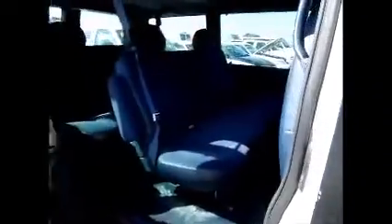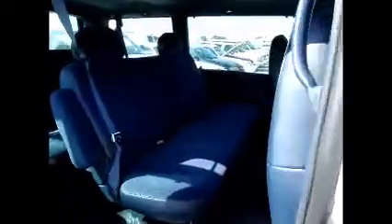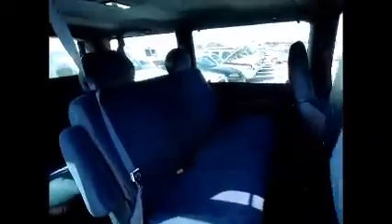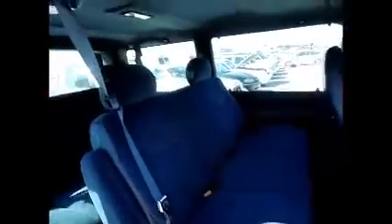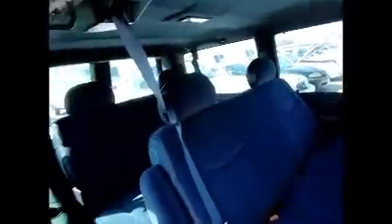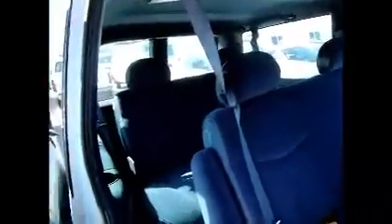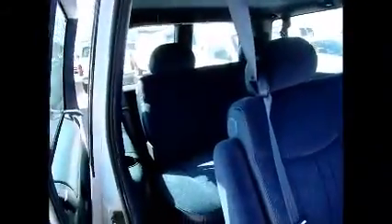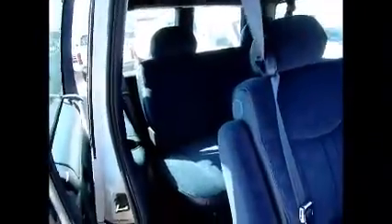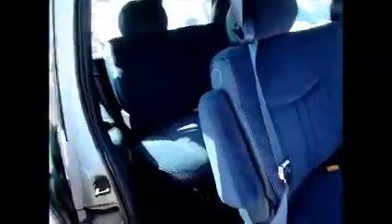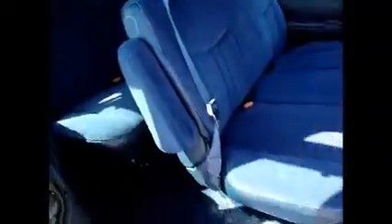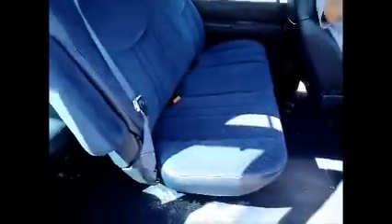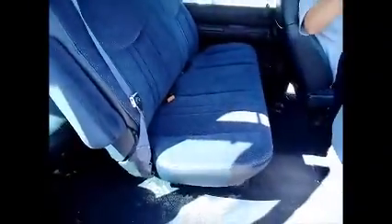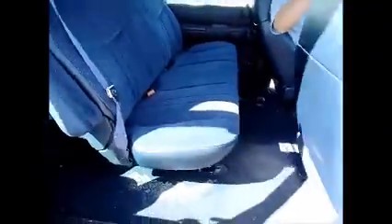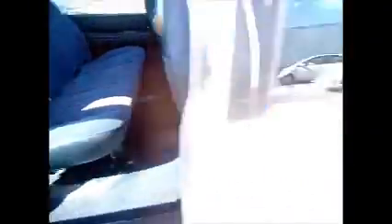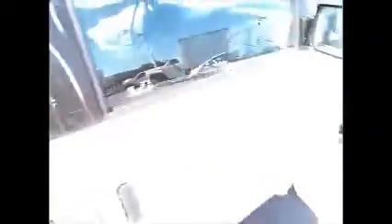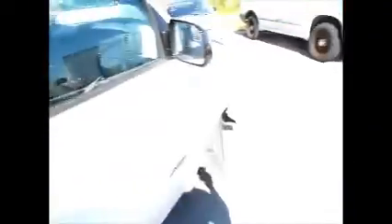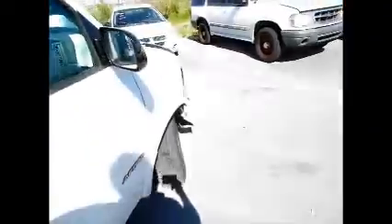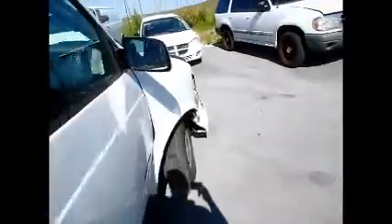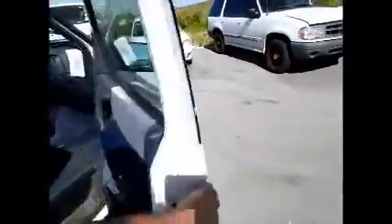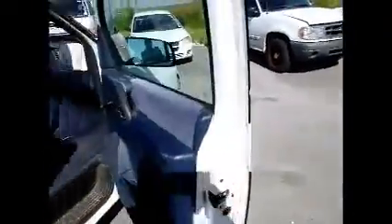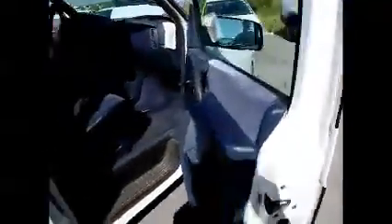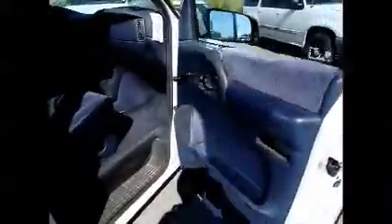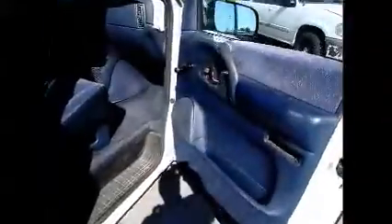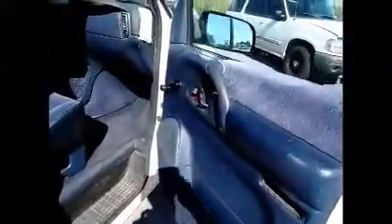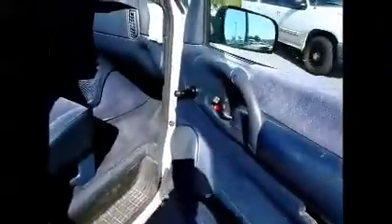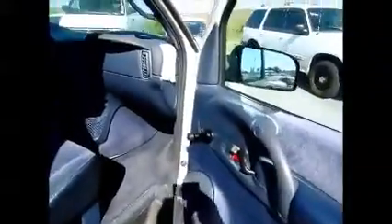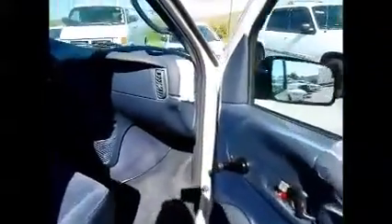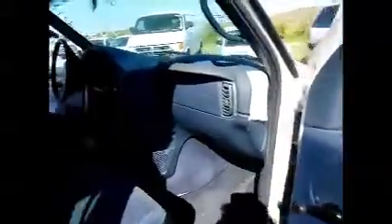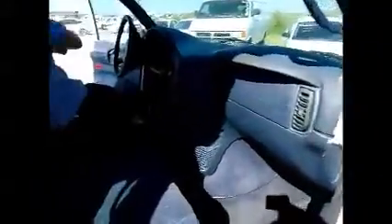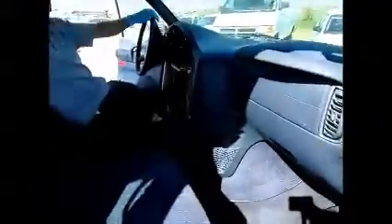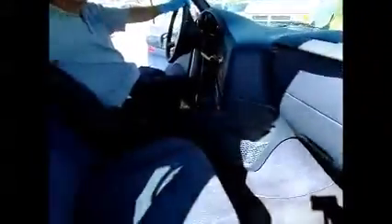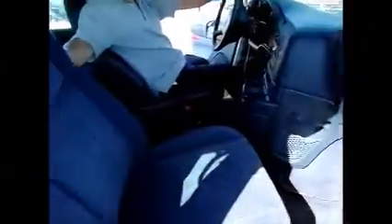This van does have two rows of seats. It has manual windows, and the AC is working.